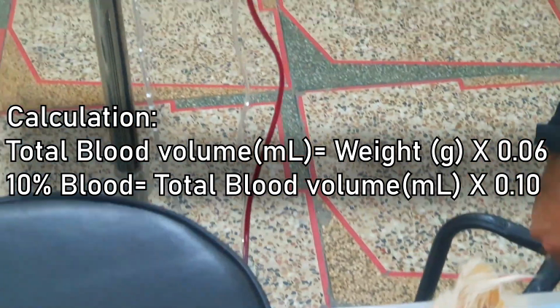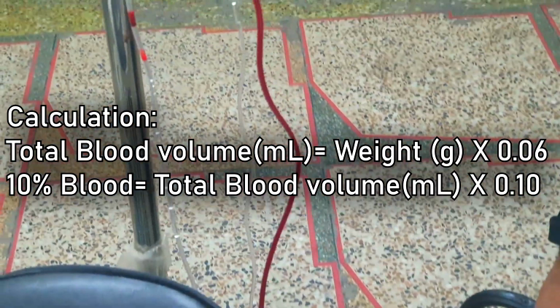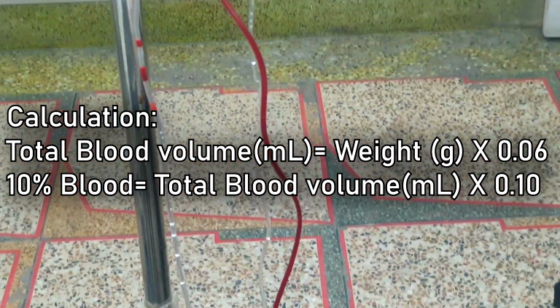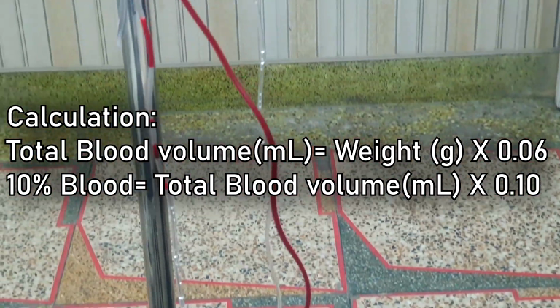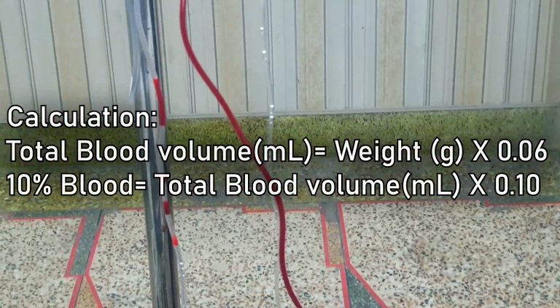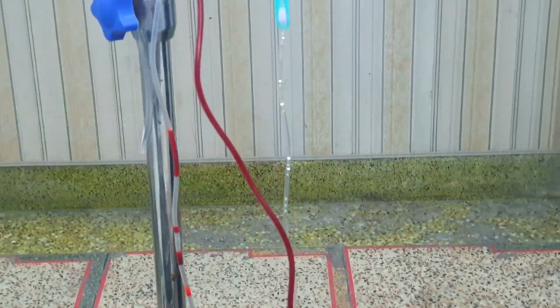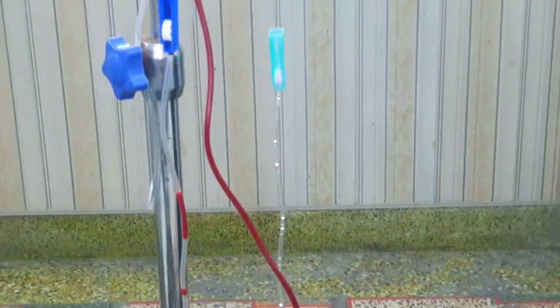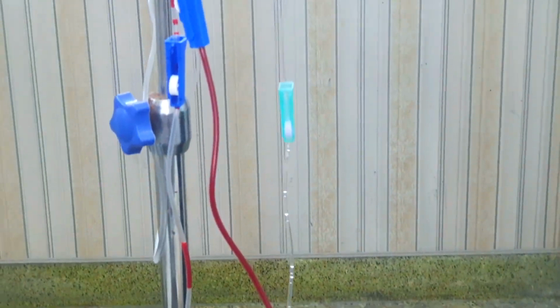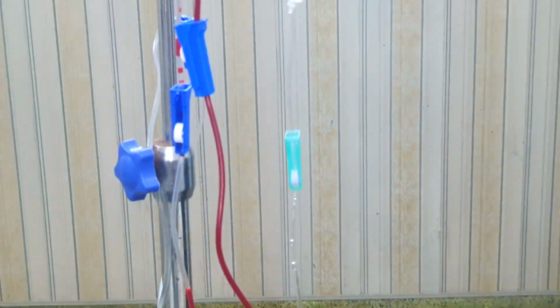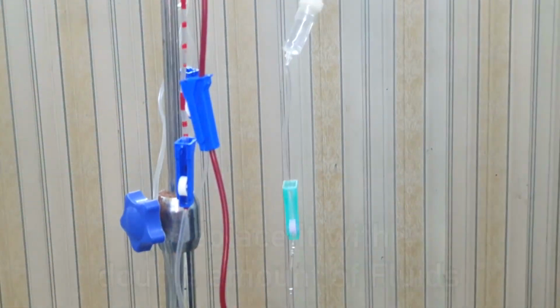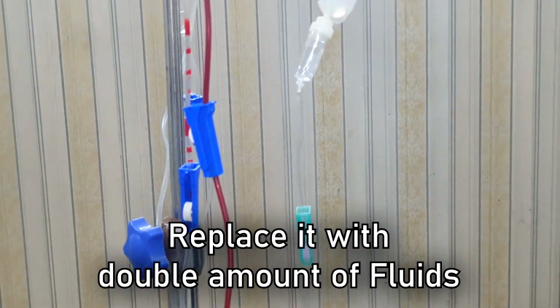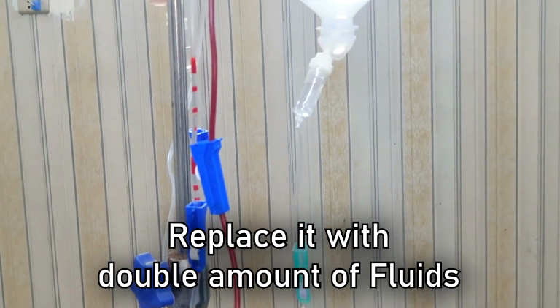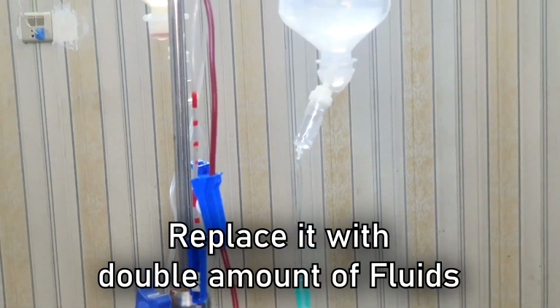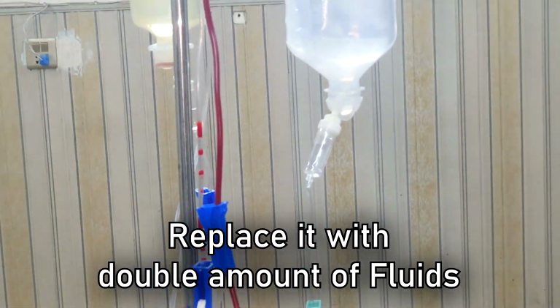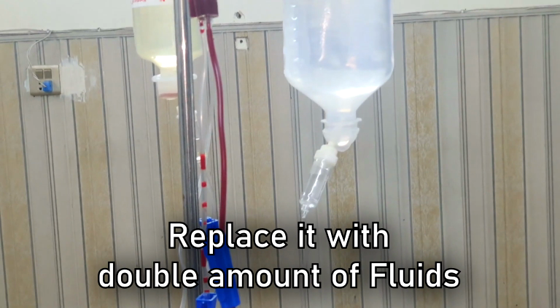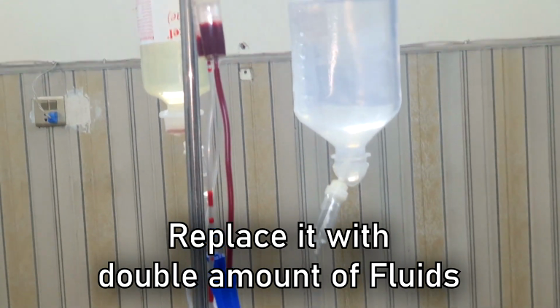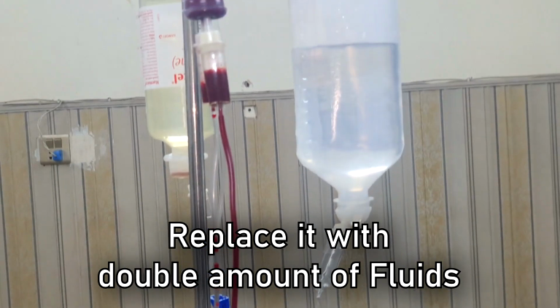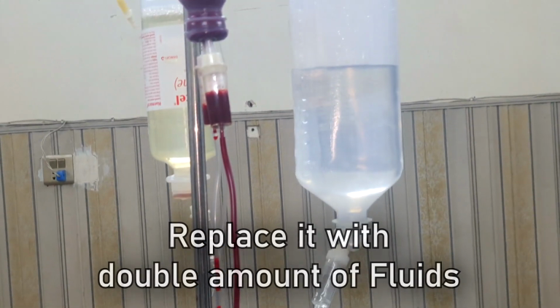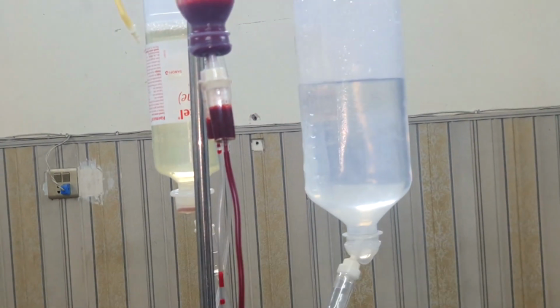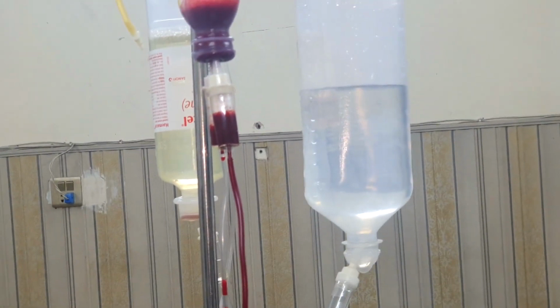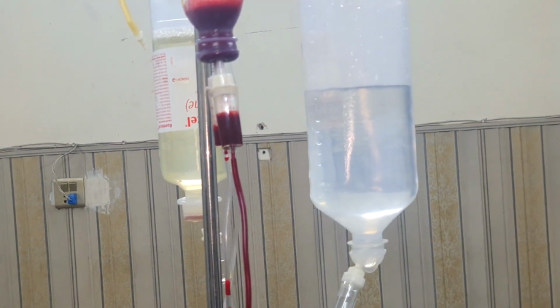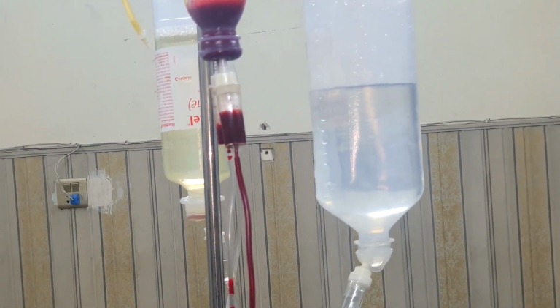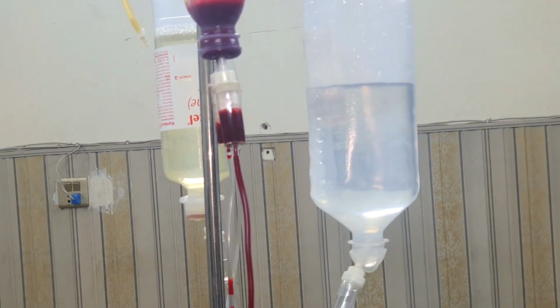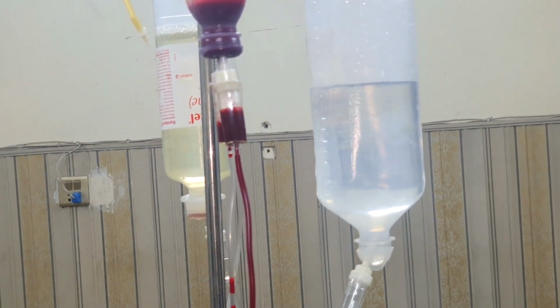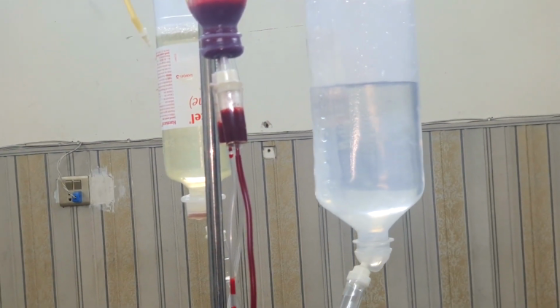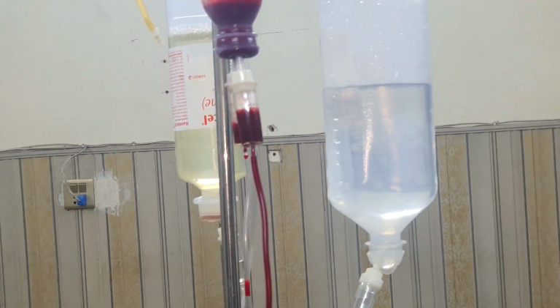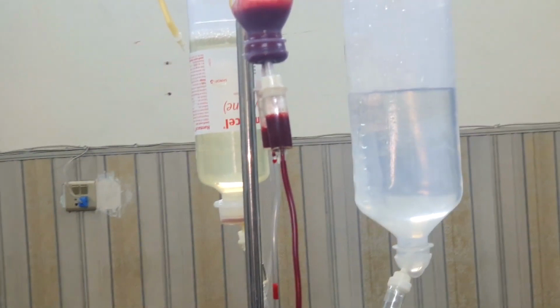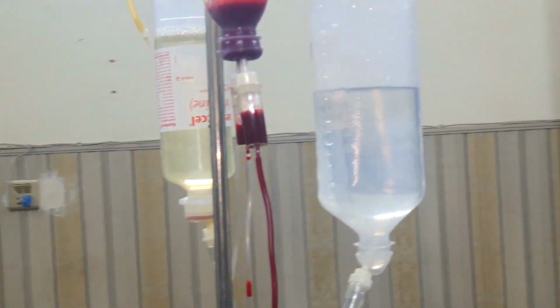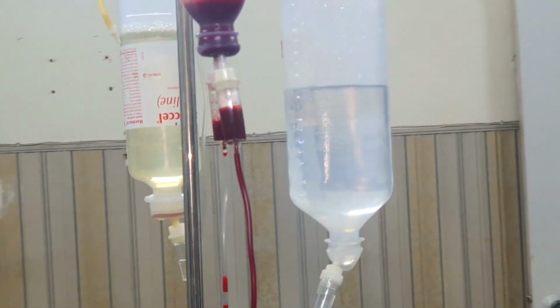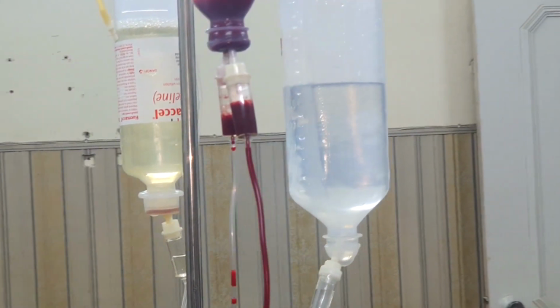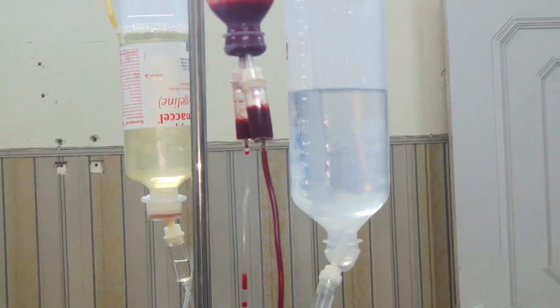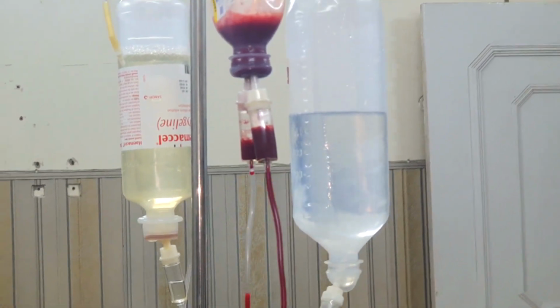You can calculate the donation volume by multiplying body weight by 0.06, then multiplying the answer by 0.10. You also have to replace the collected blood with double the amount of fluid — for example, if you take 30 ml of blood, replace with around 60 ml of fluid.